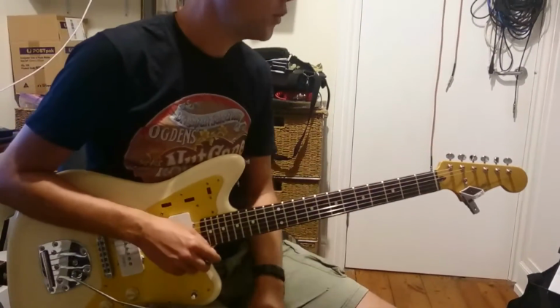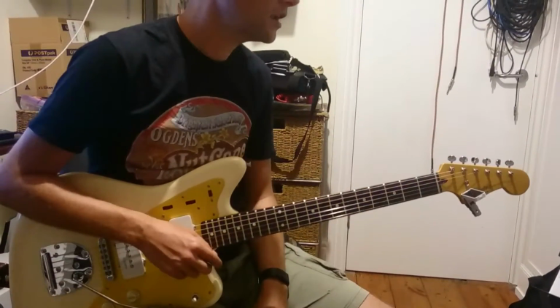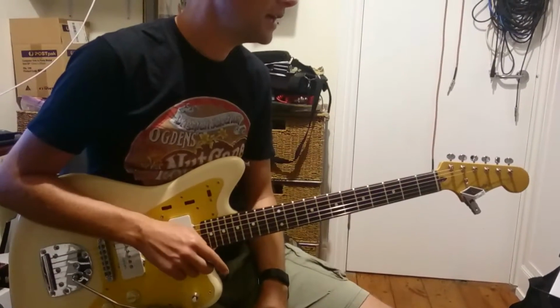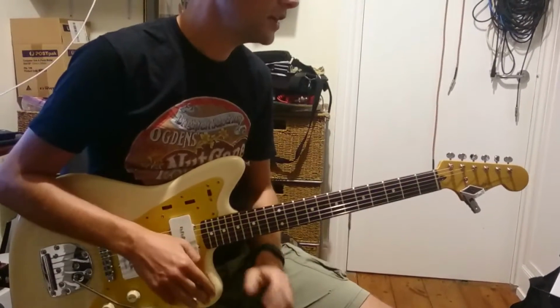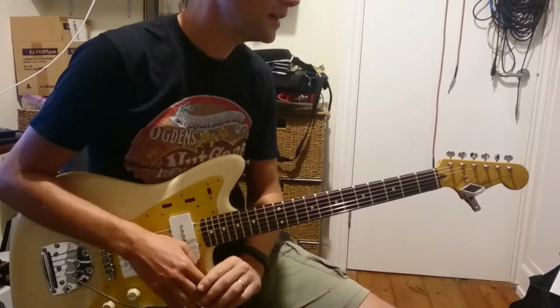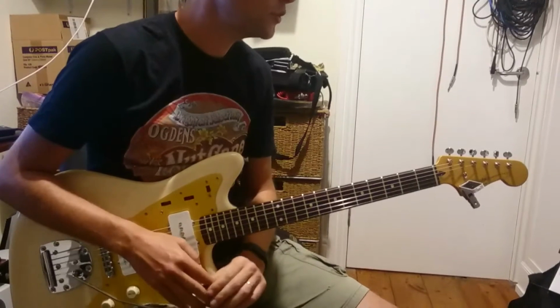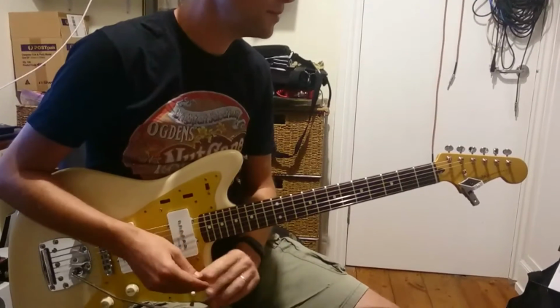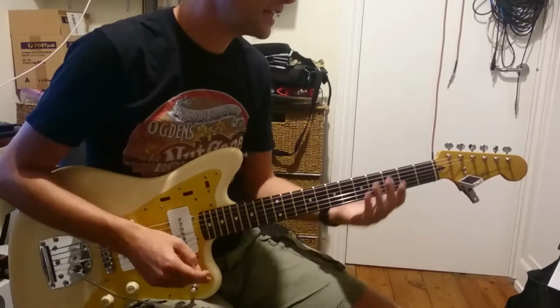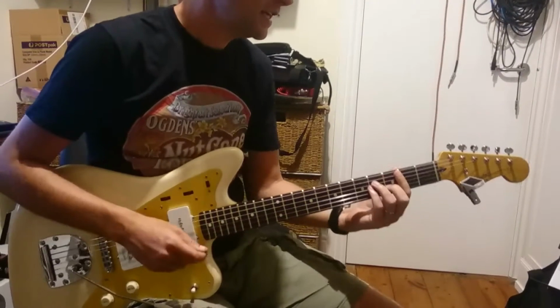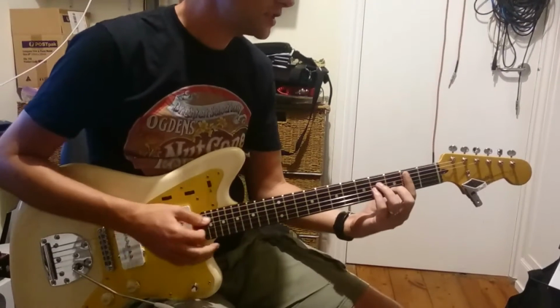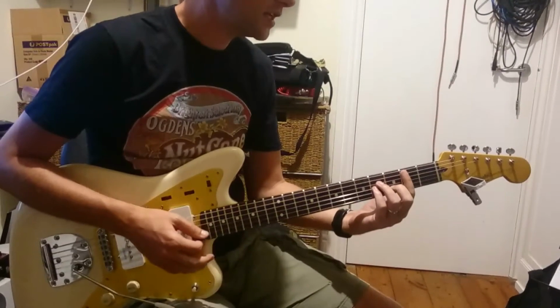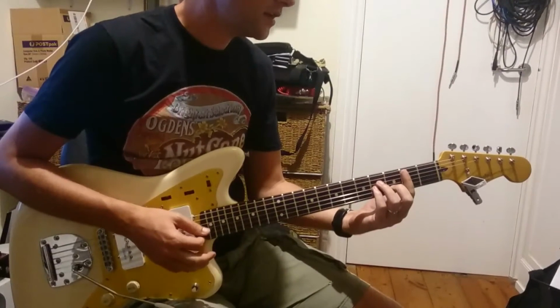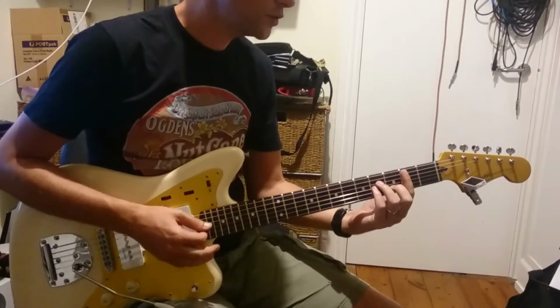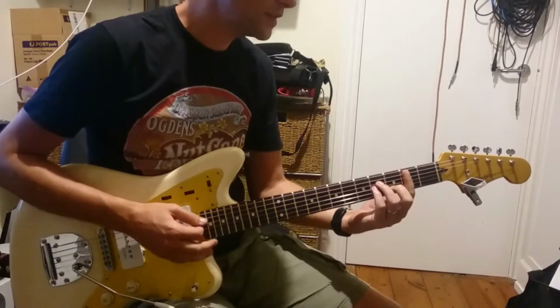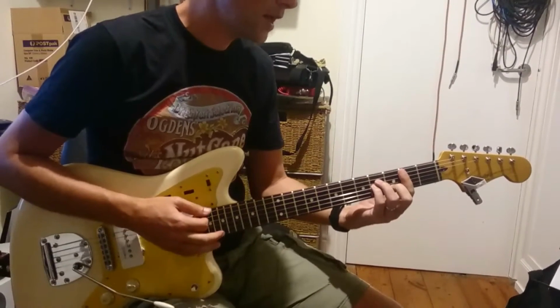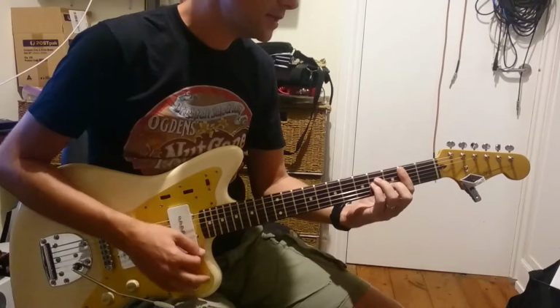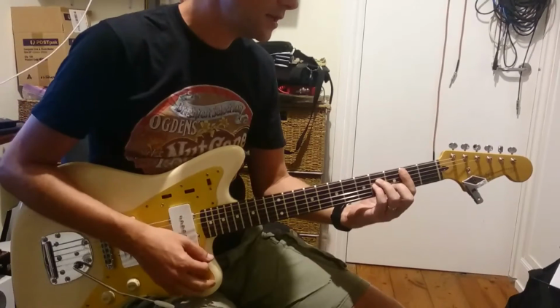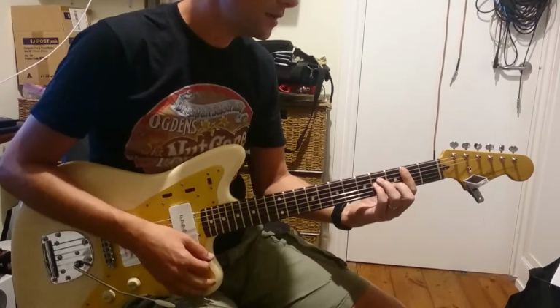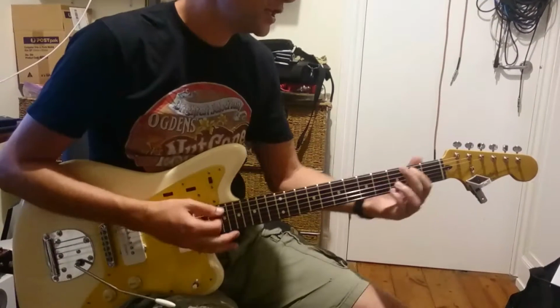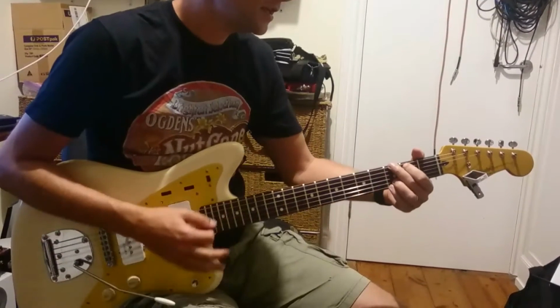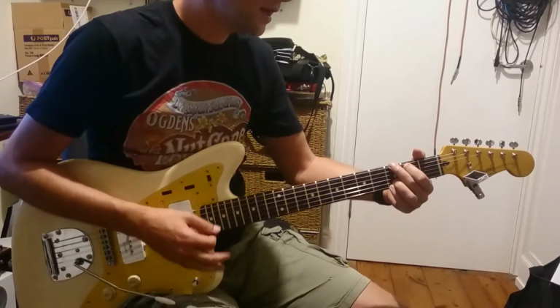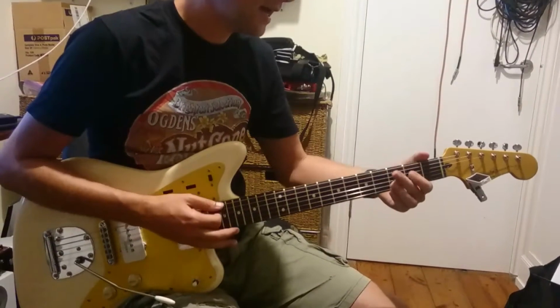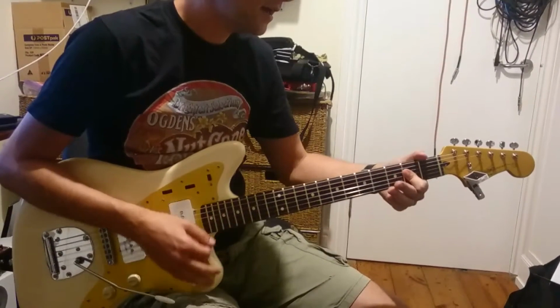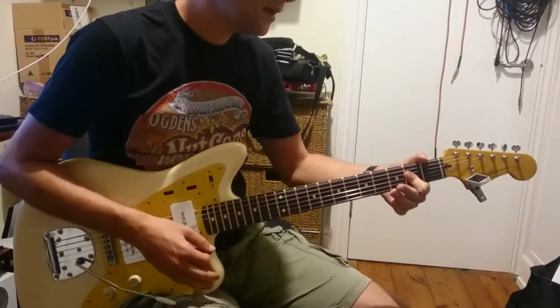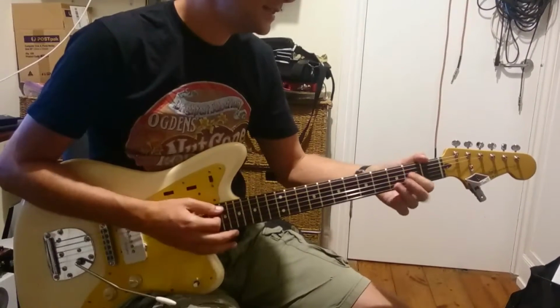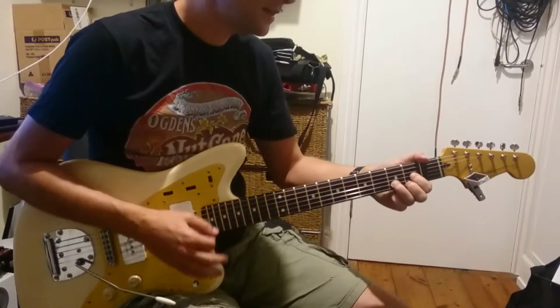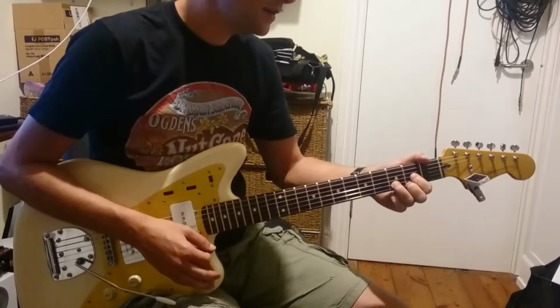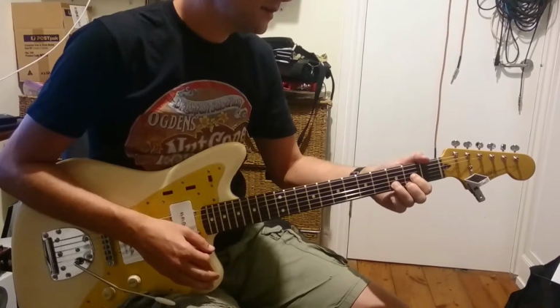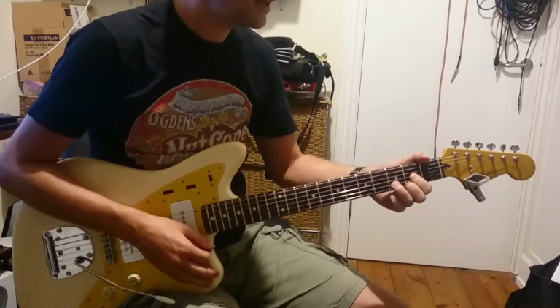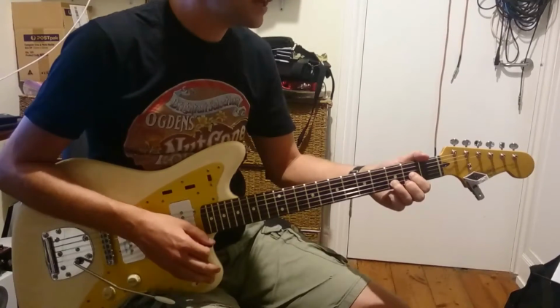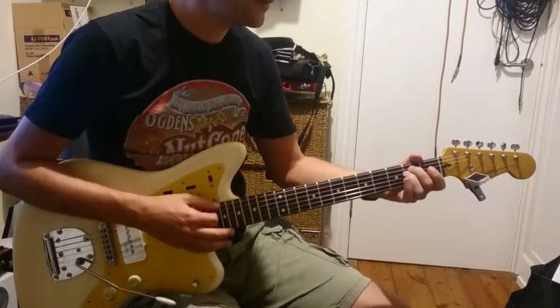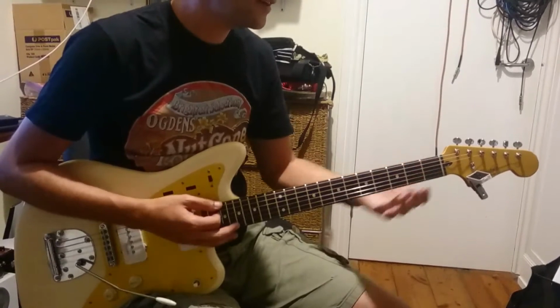We are going to play and learn how to play Wish You Well by Bernard Fanning. It's got a few chords in it: D minor, G, A, and a D. And then later an E minor and an A as well.